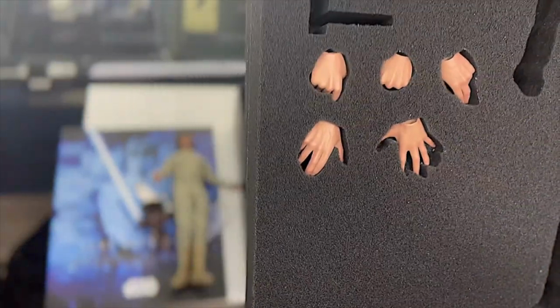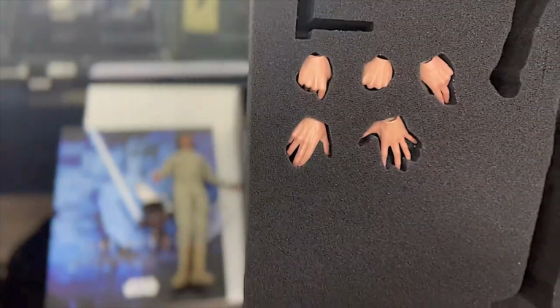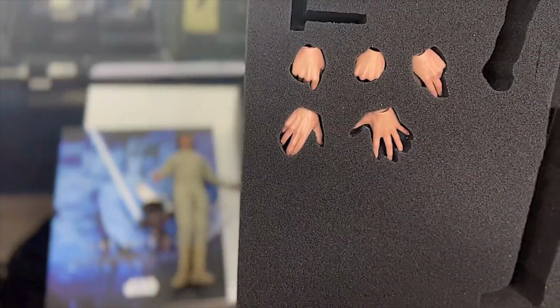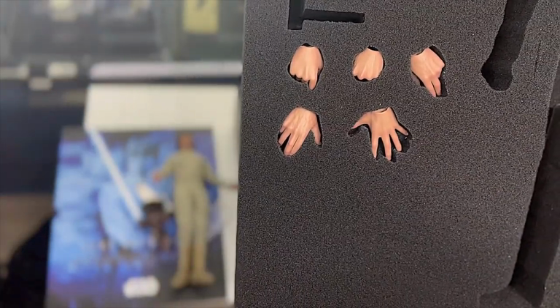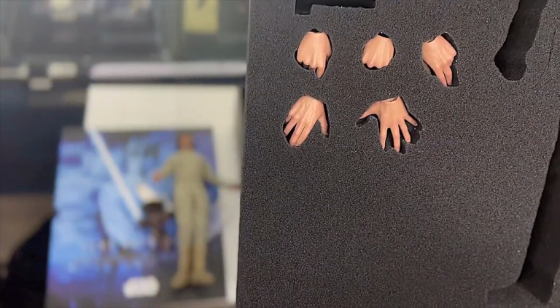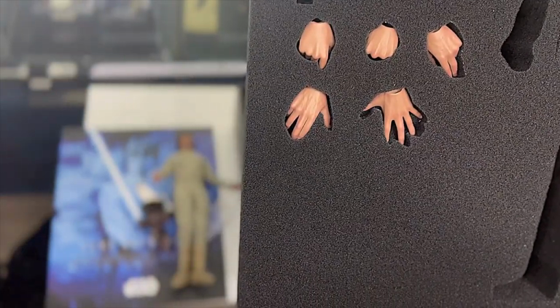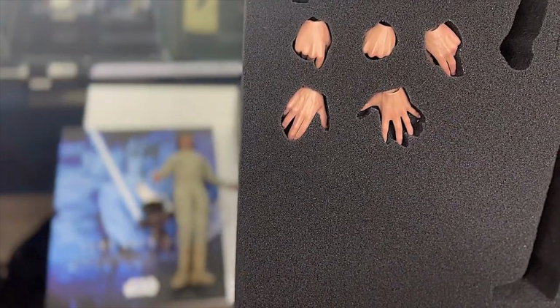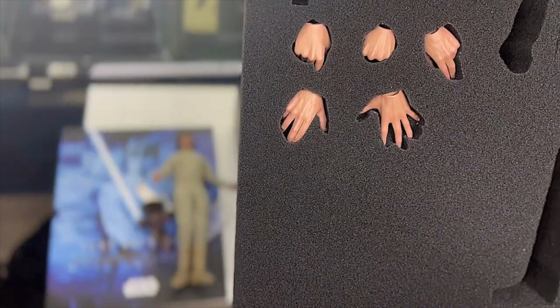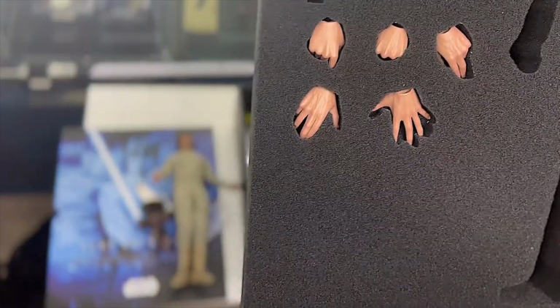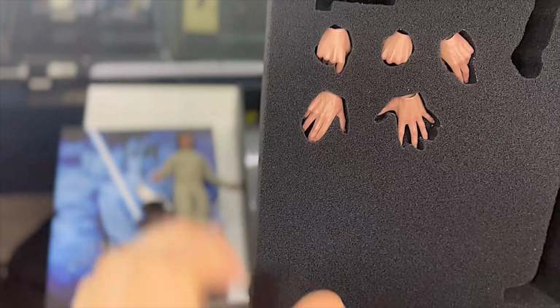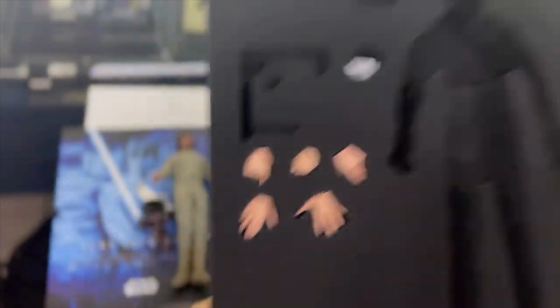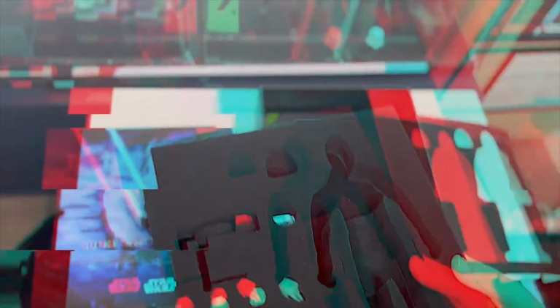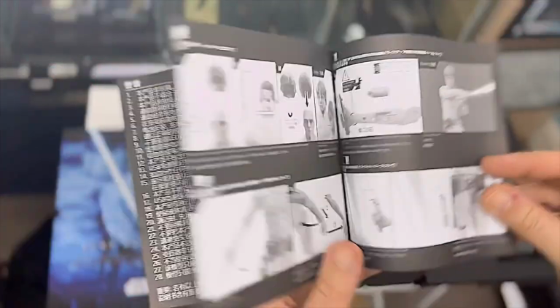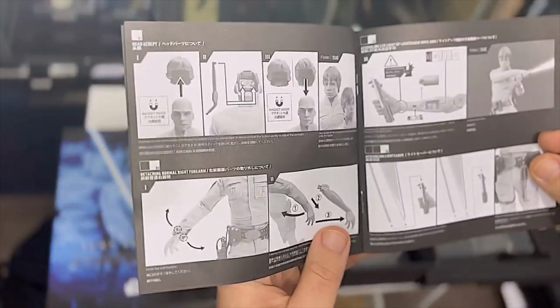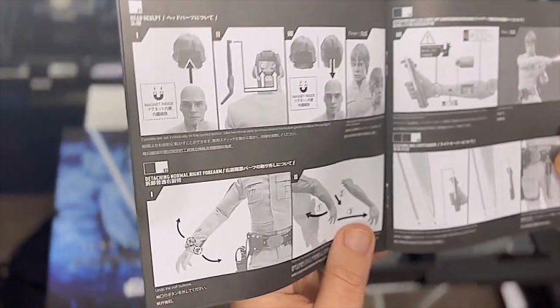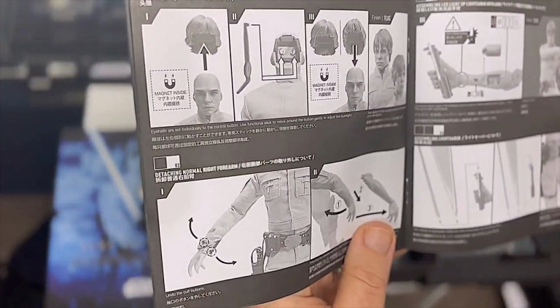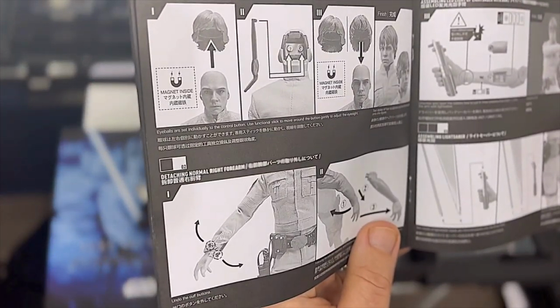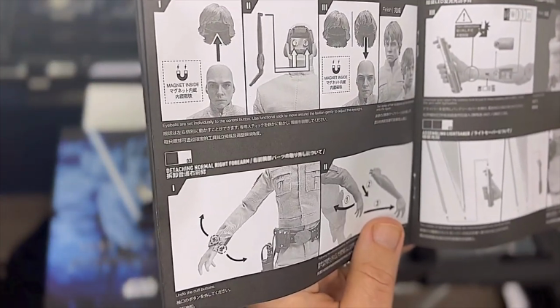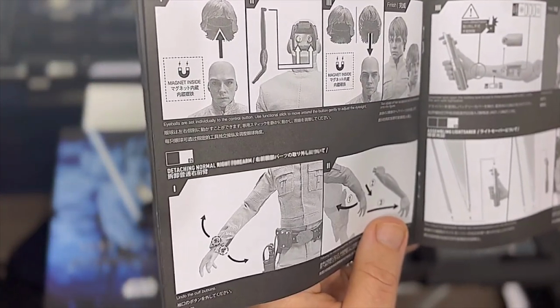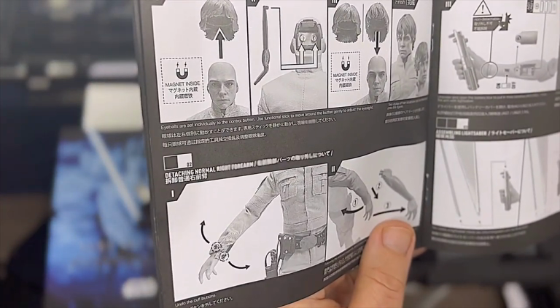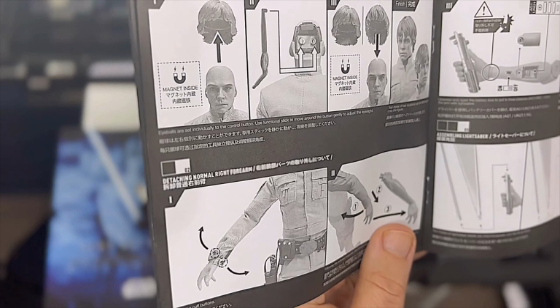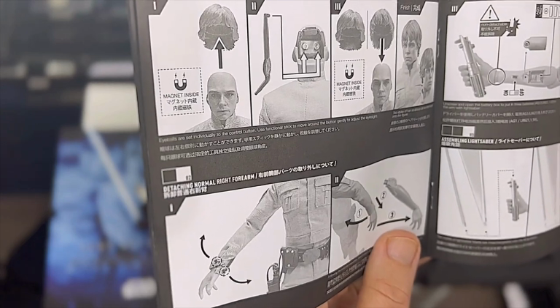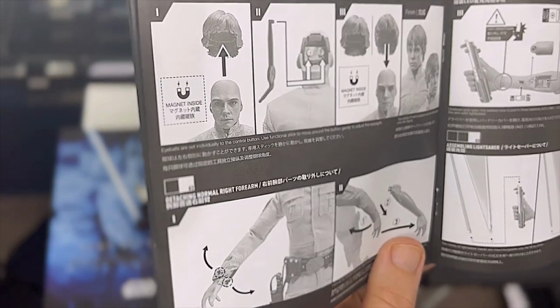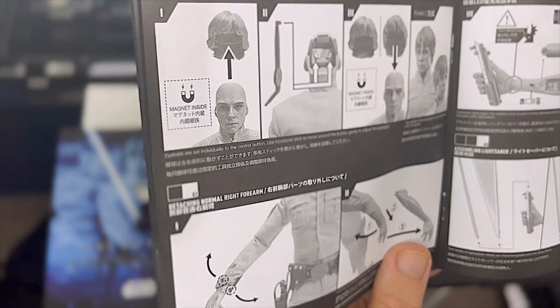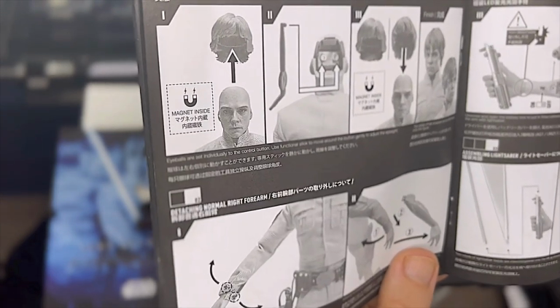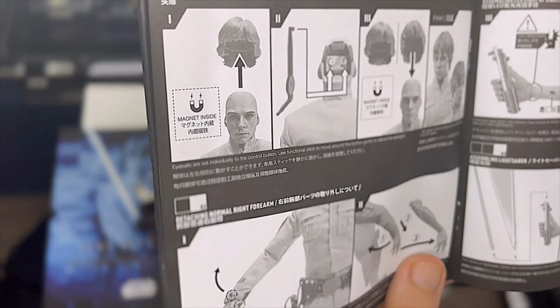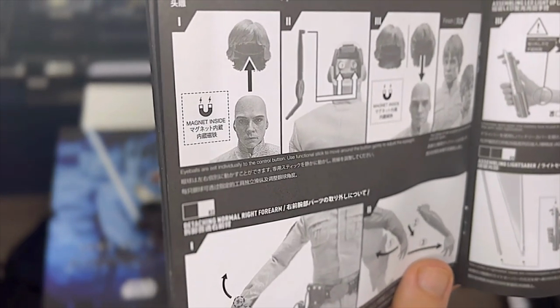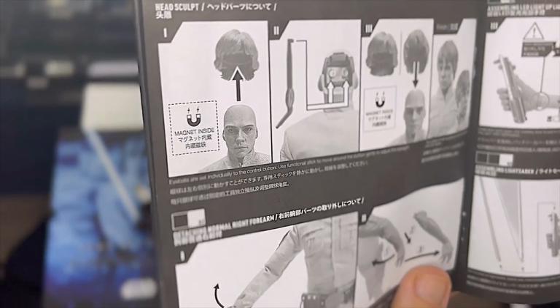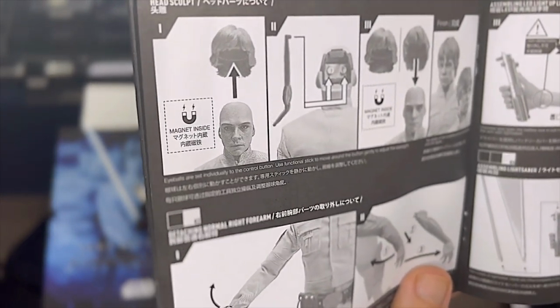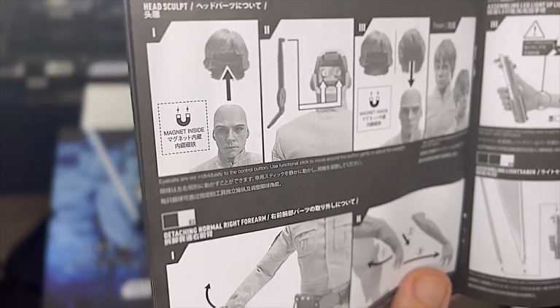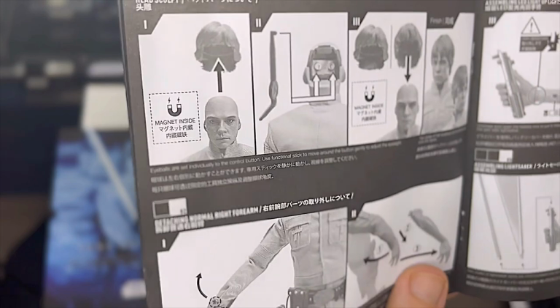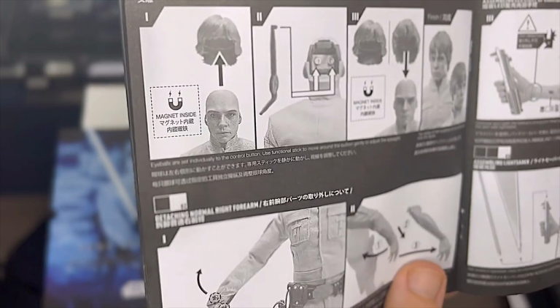You also get several sets of hands - this comes standard with all Hot Toys, you get different options for hands. And there are also some instructions here on how to maneuver the eye. There's a little tool you can put in the back of his head and you can move his eyes from left to right and position them however you want.